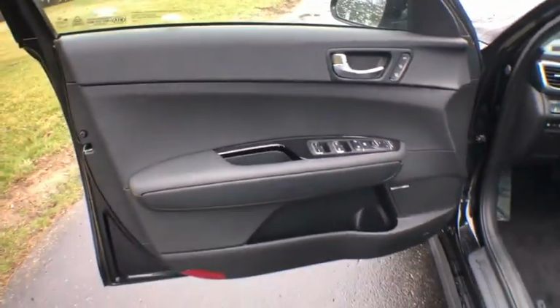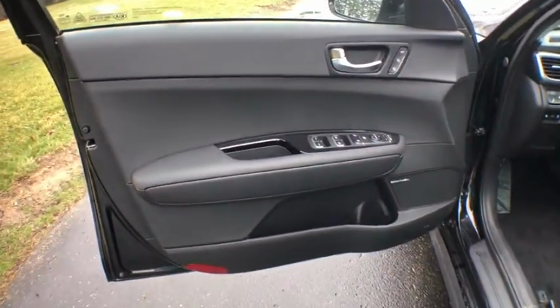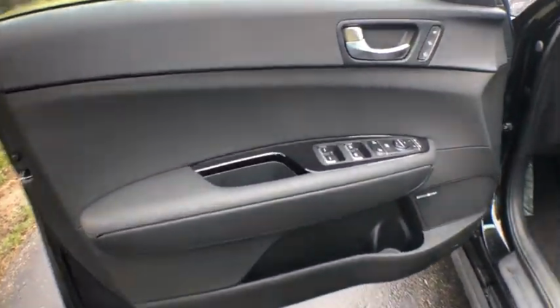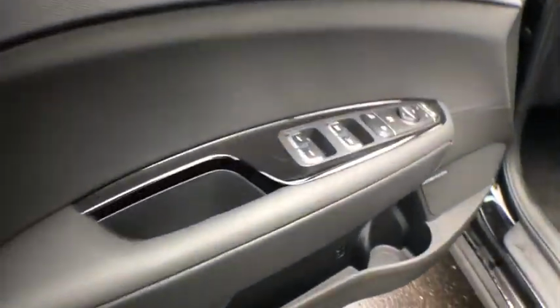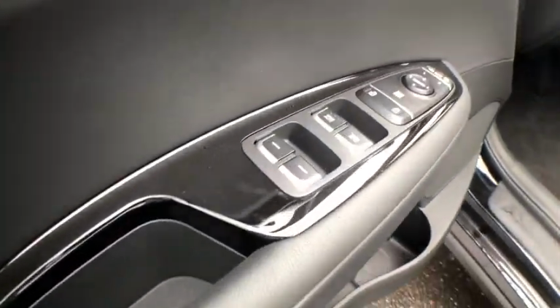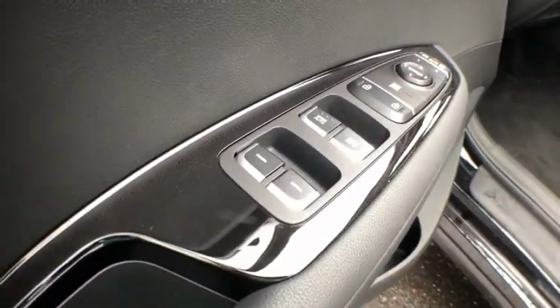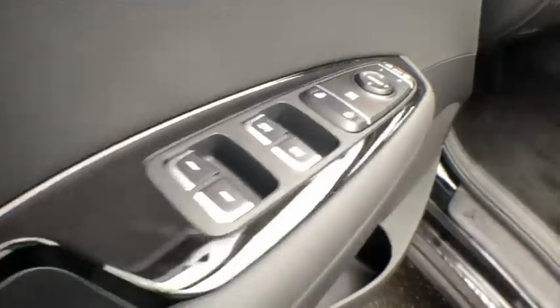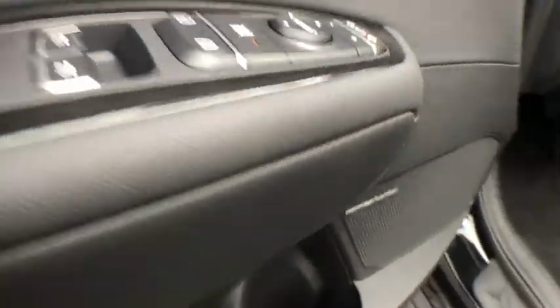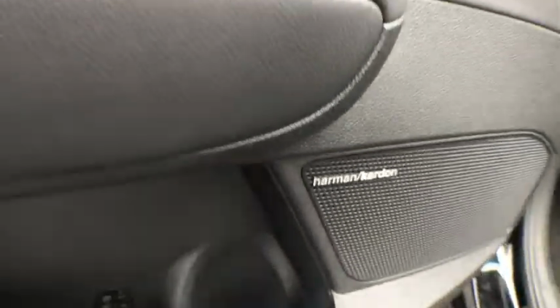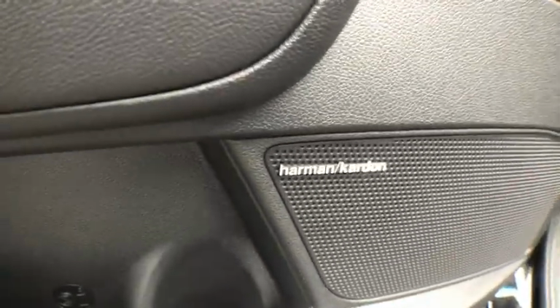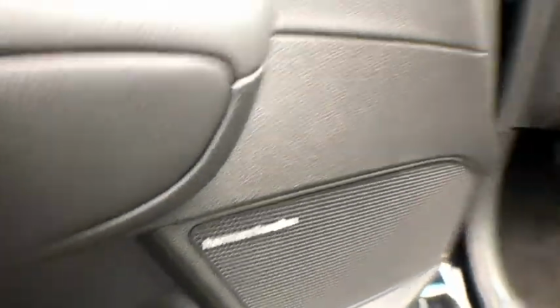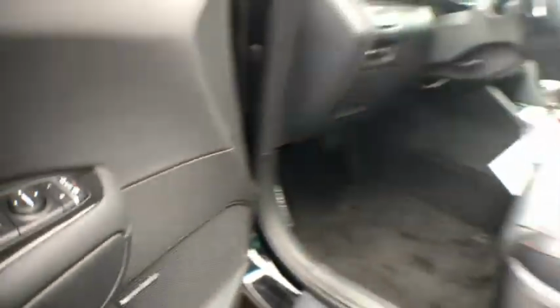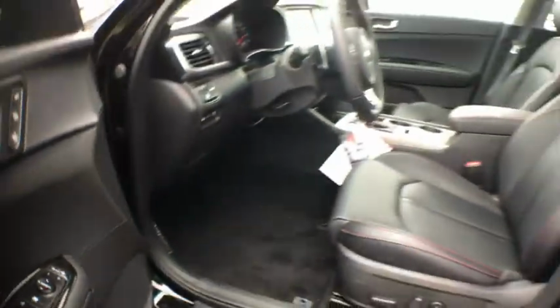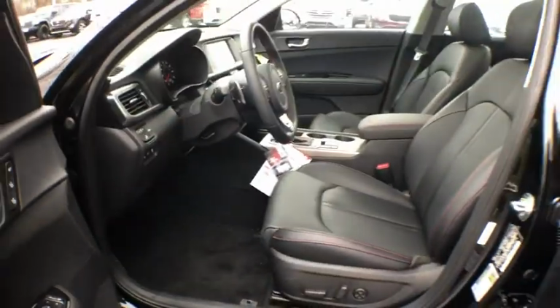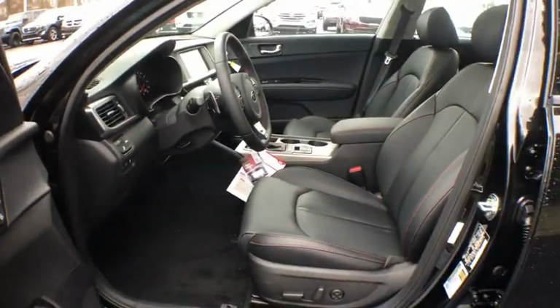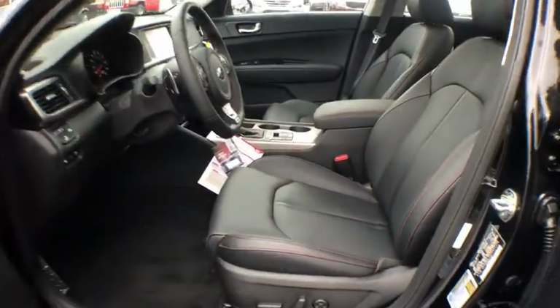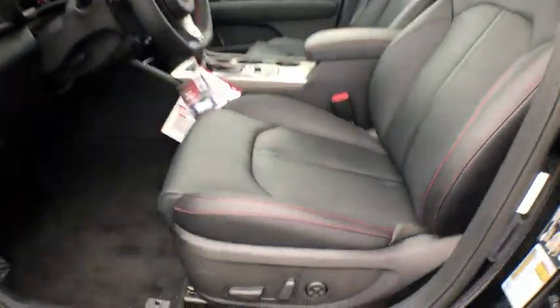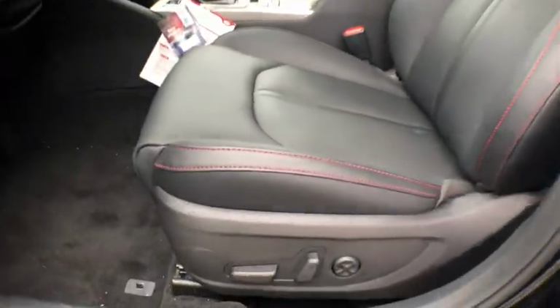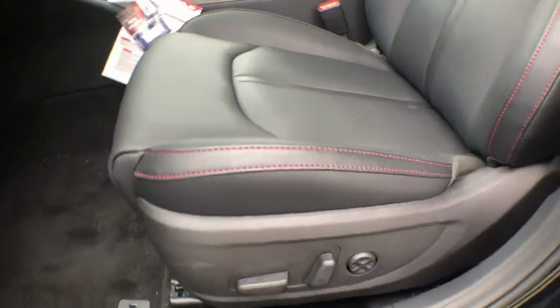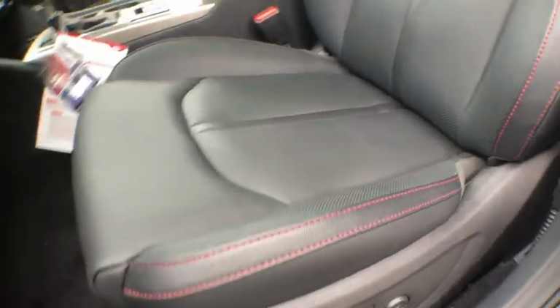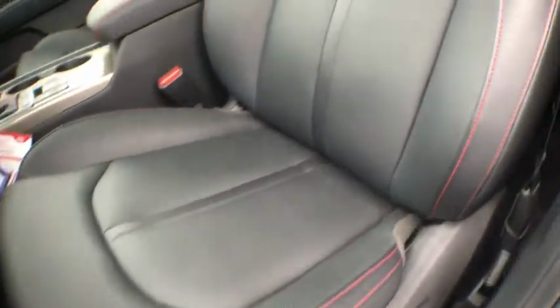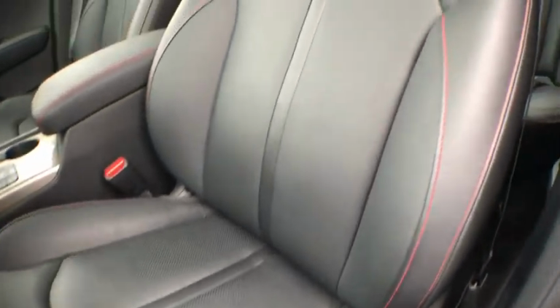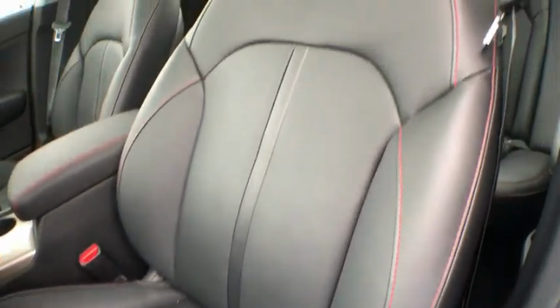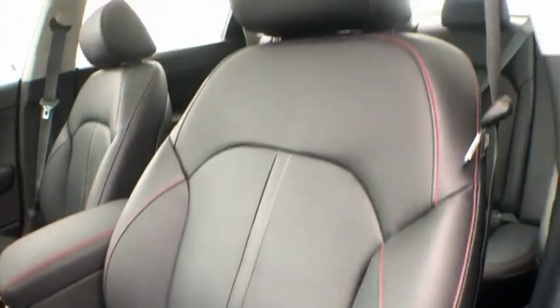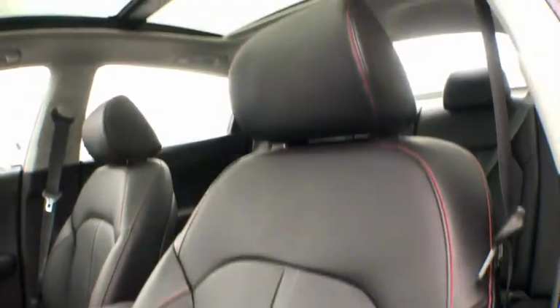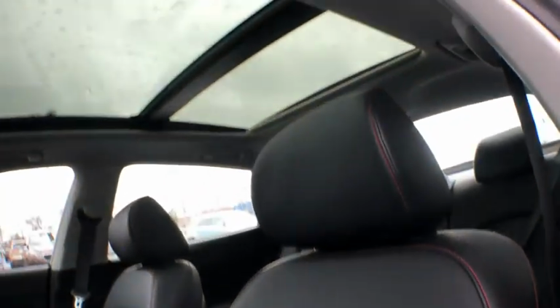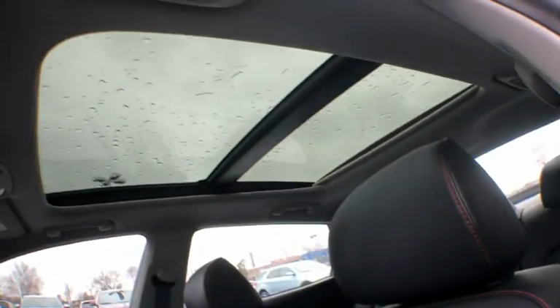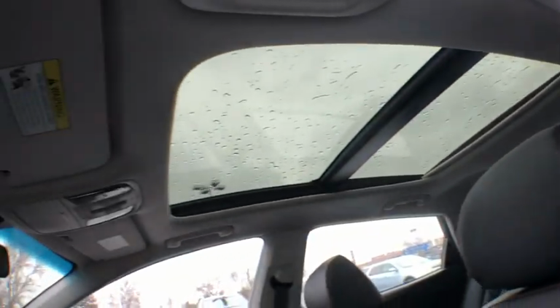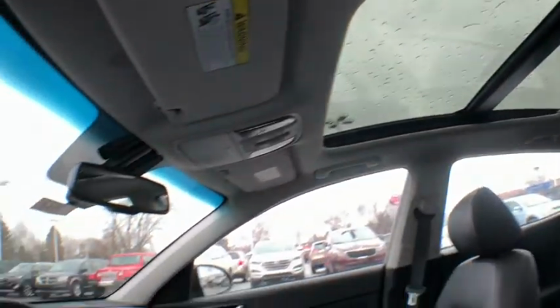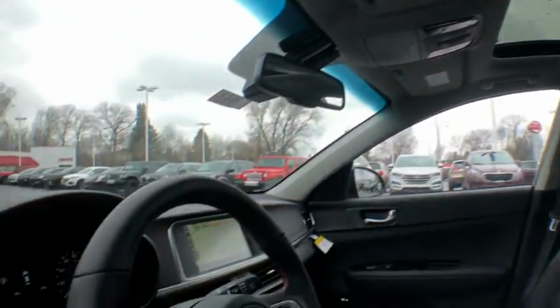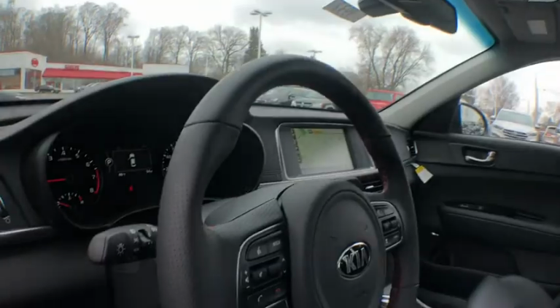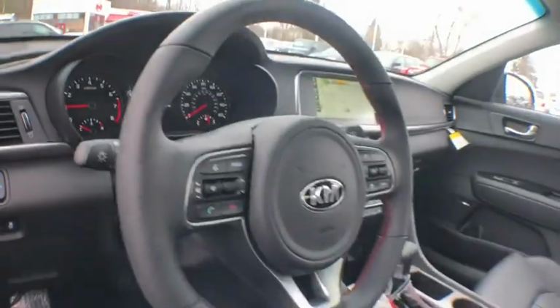Here are some of this vehicle's great options: stability control, power liftgate, traction control, keyless entry, steering wheel audio controls, anti-lock braking system, navigation system, backup camera, power passenger seat.